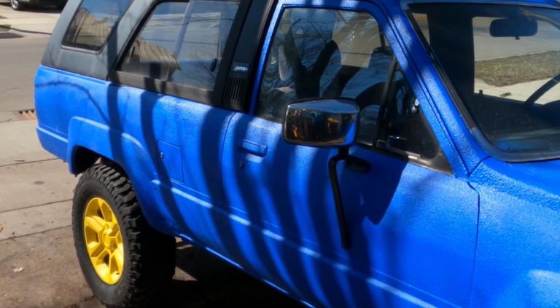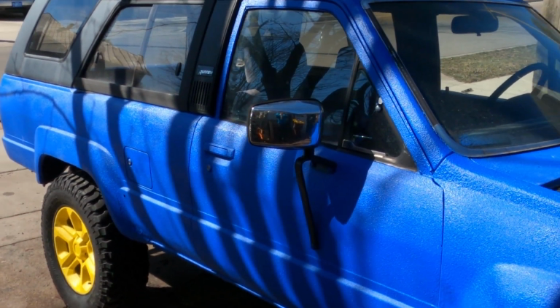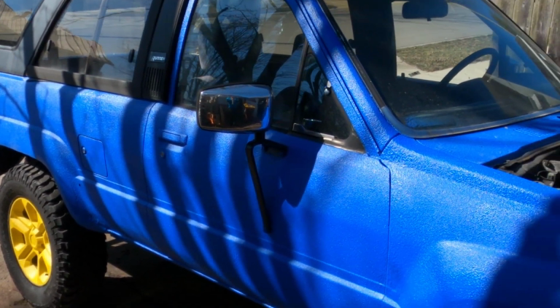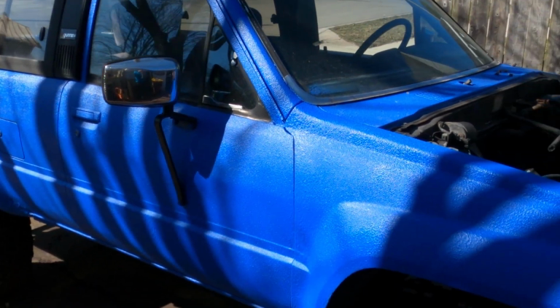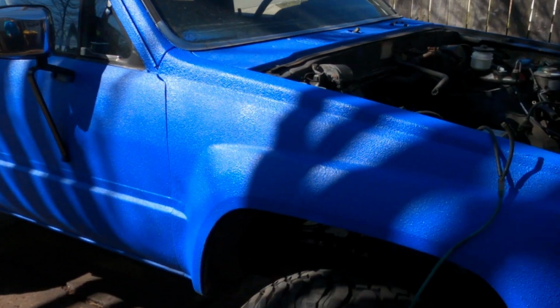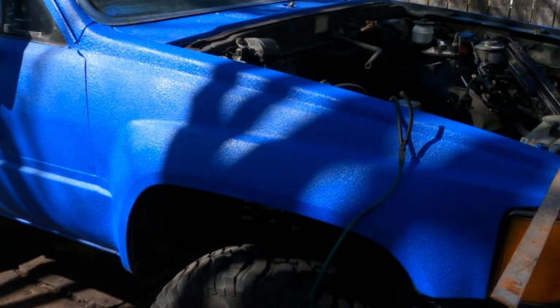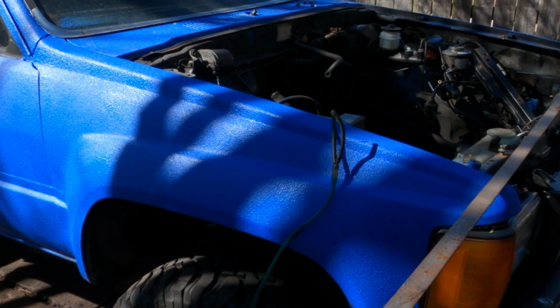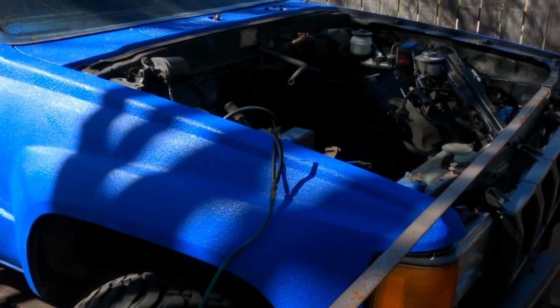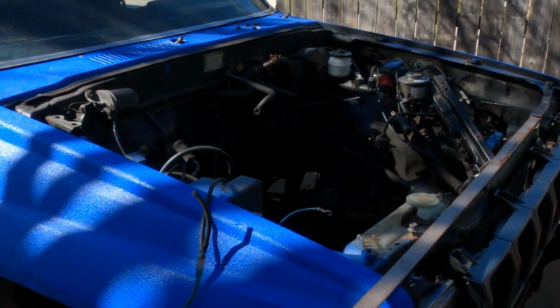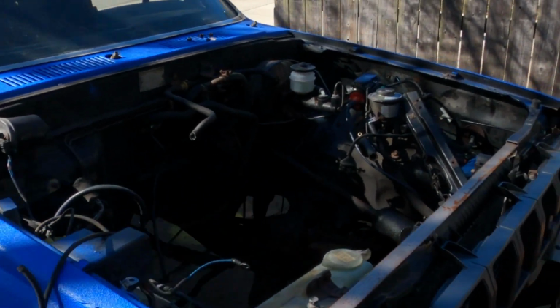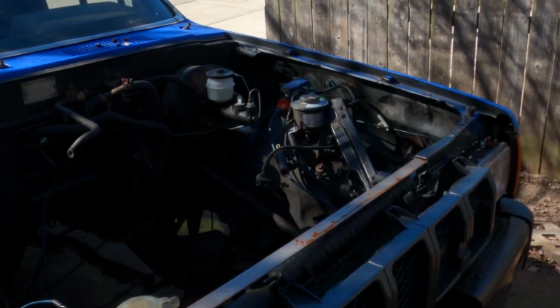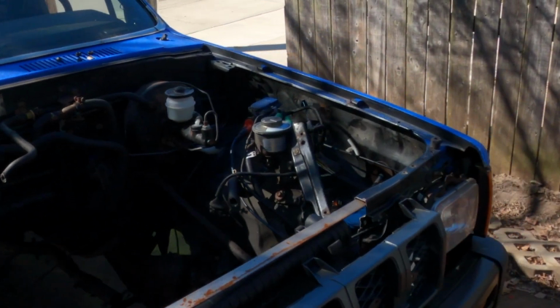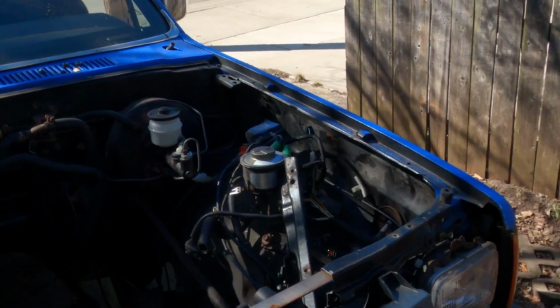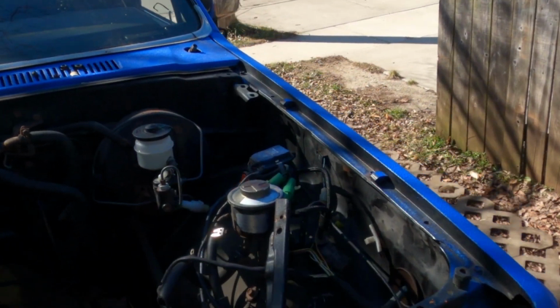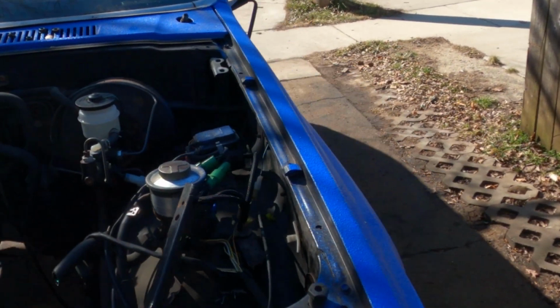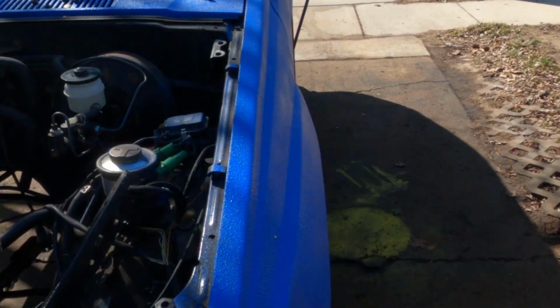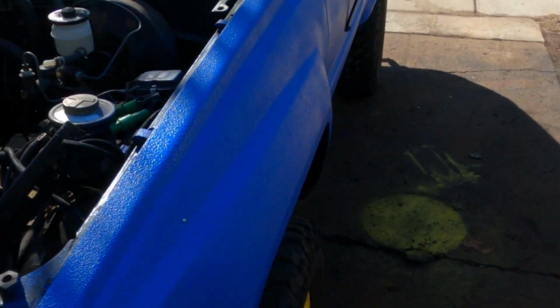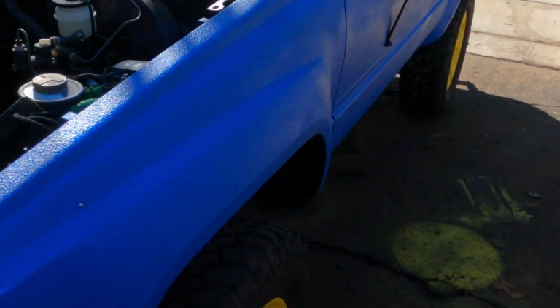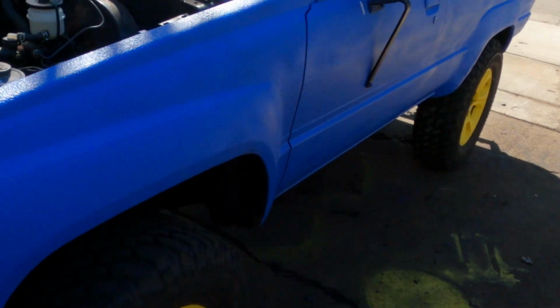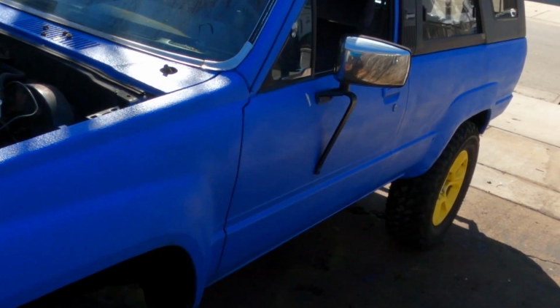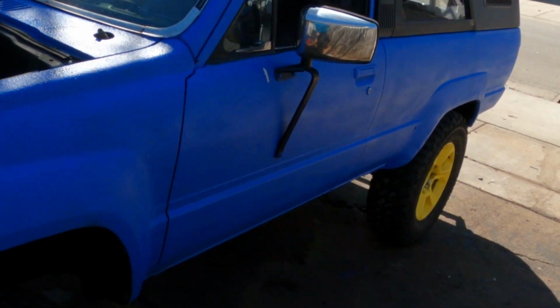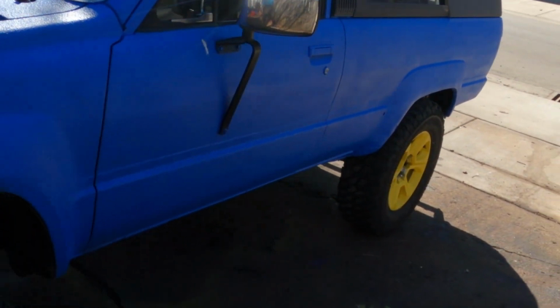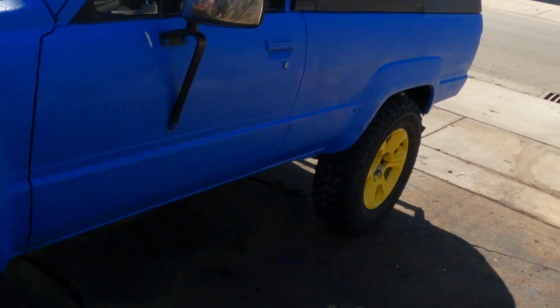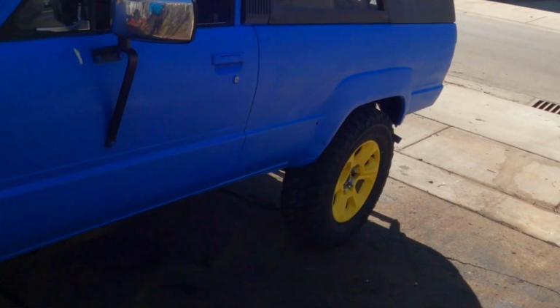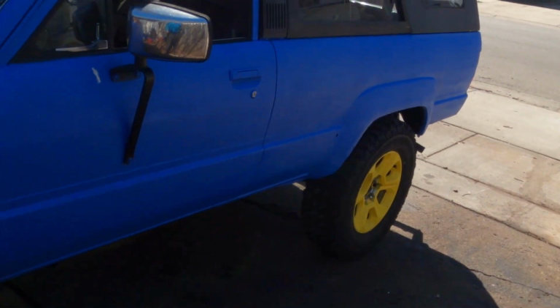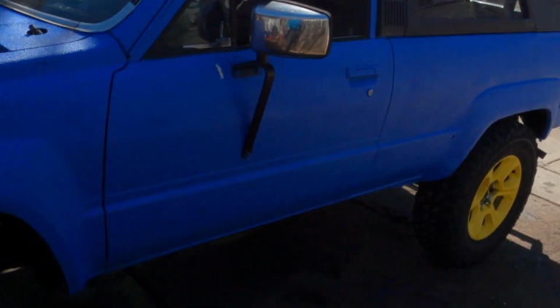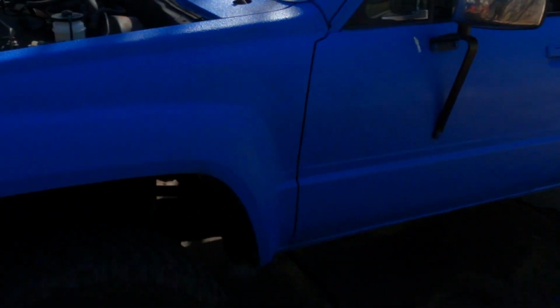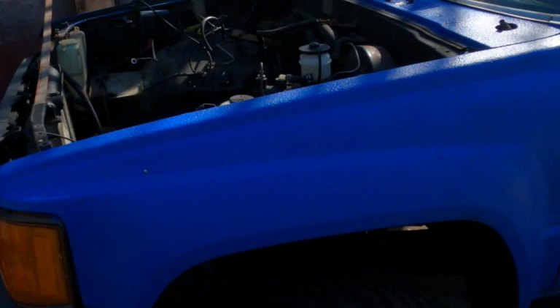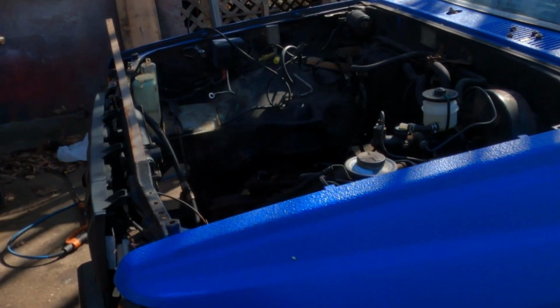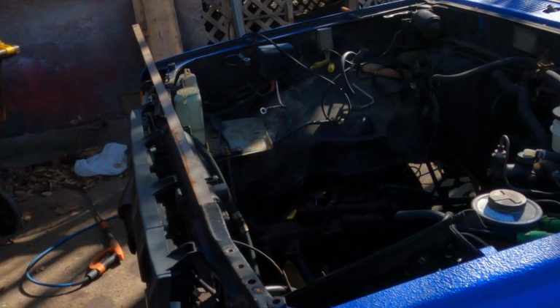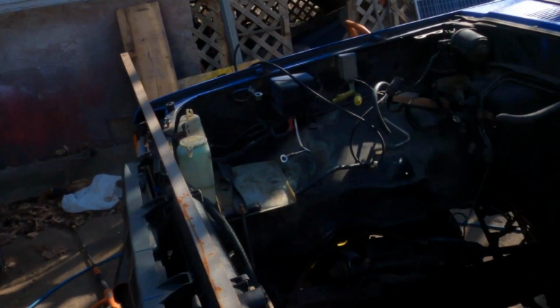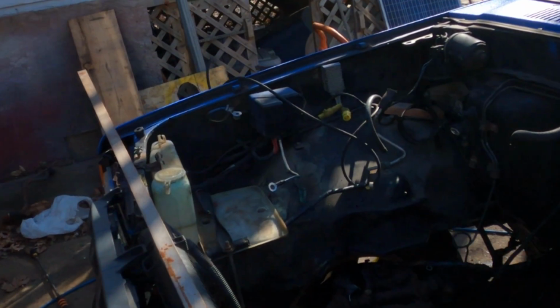Welcome back to the Driveway Engineer, I'm JR. This is my 1988 4Runner — it's getting an OM617 turbo diesel swap.